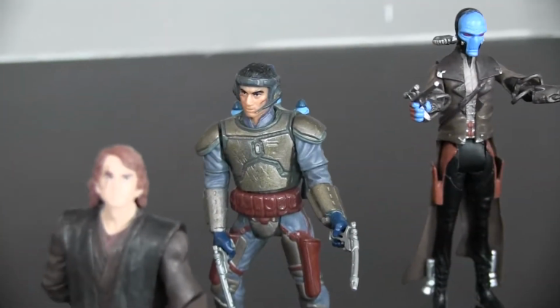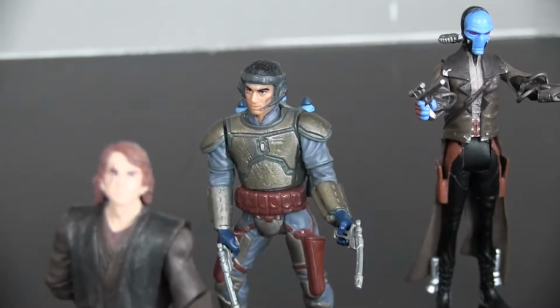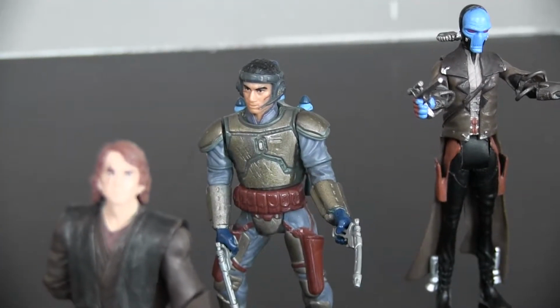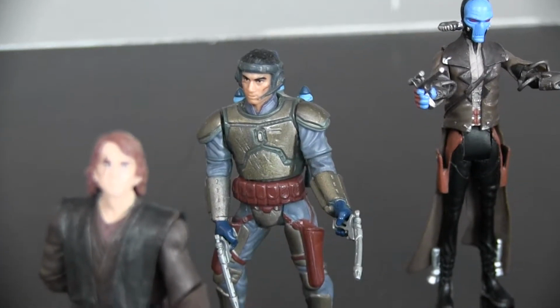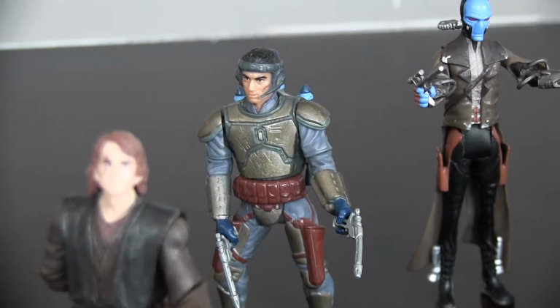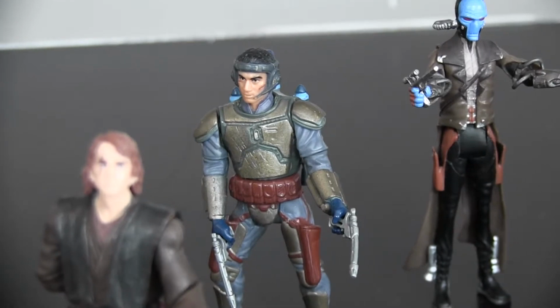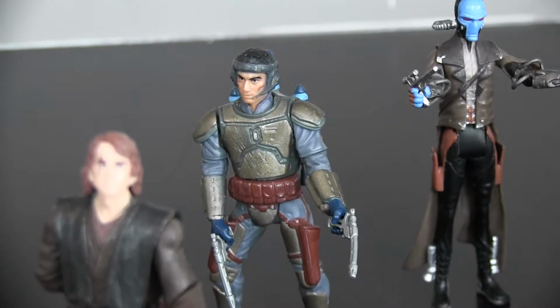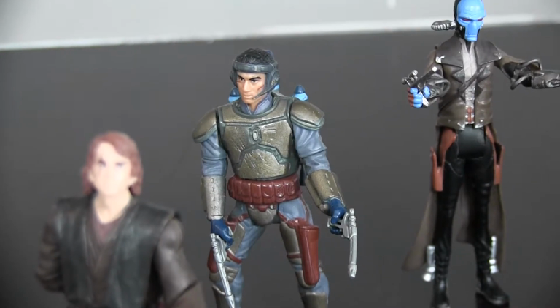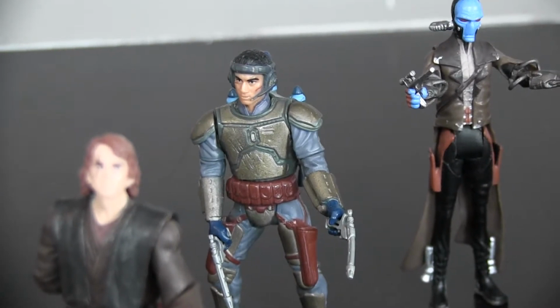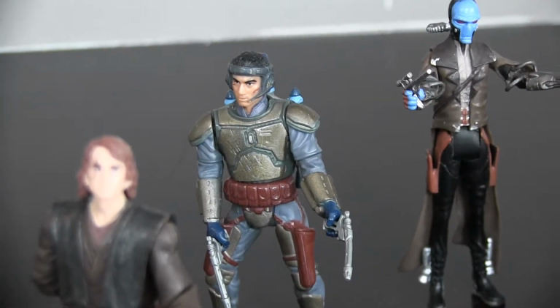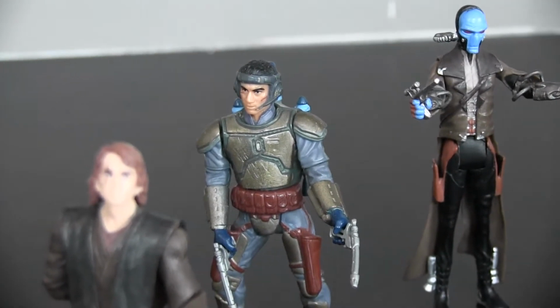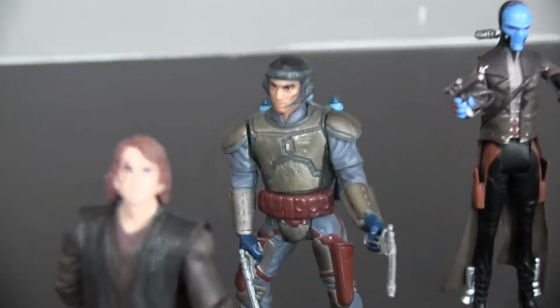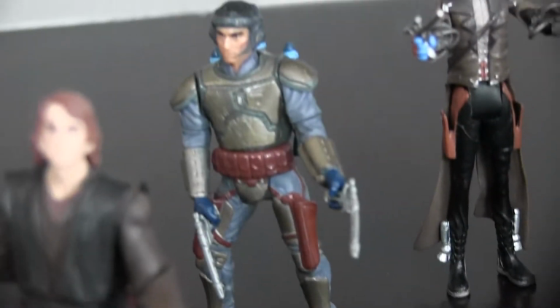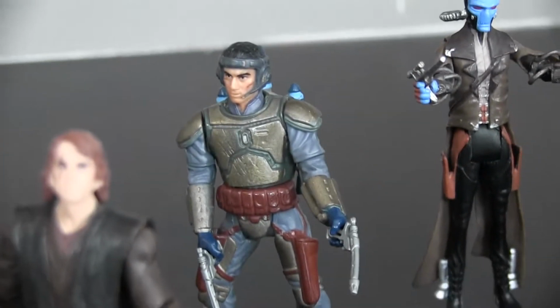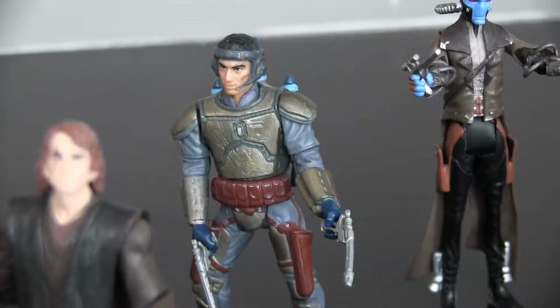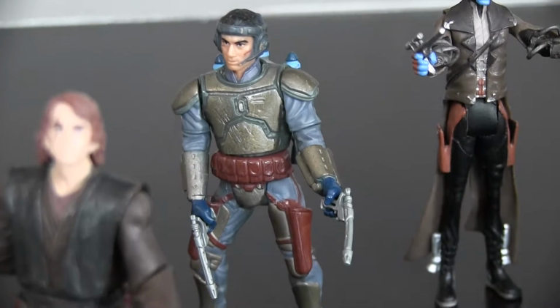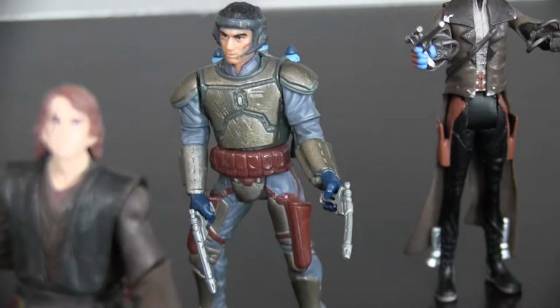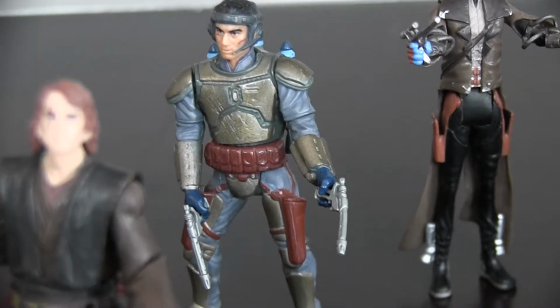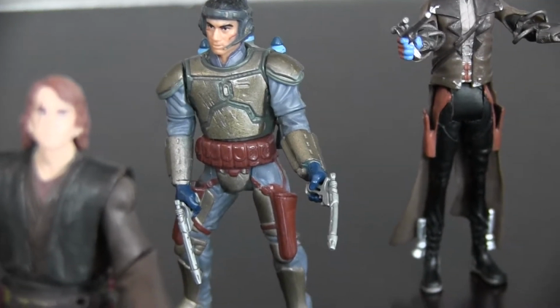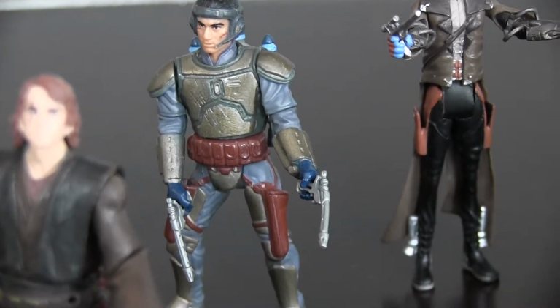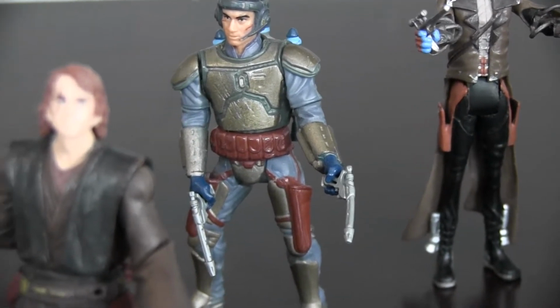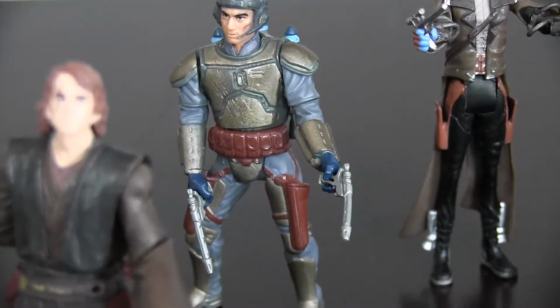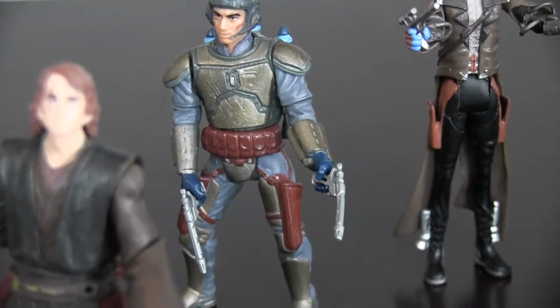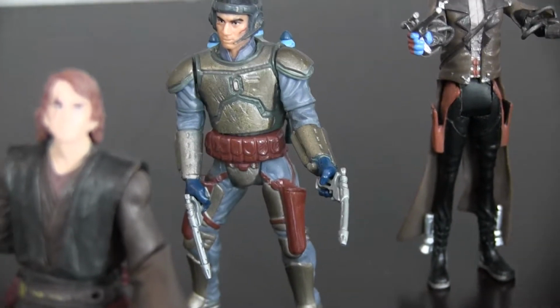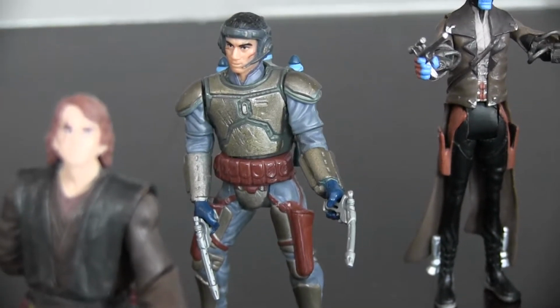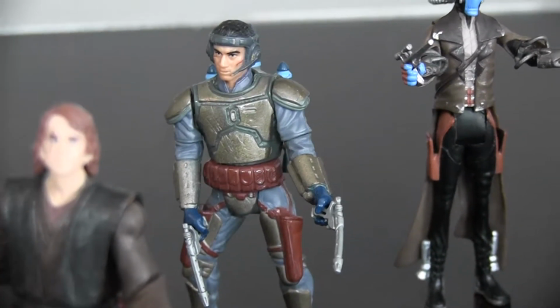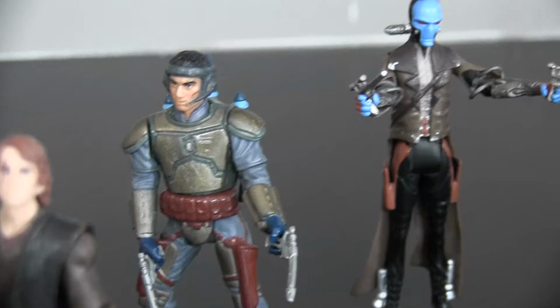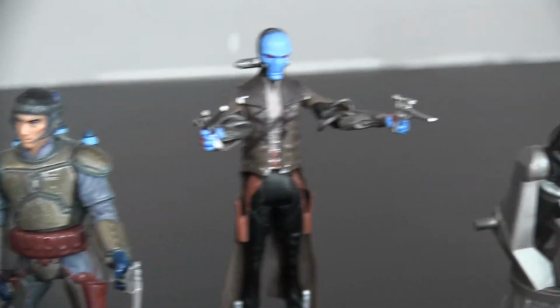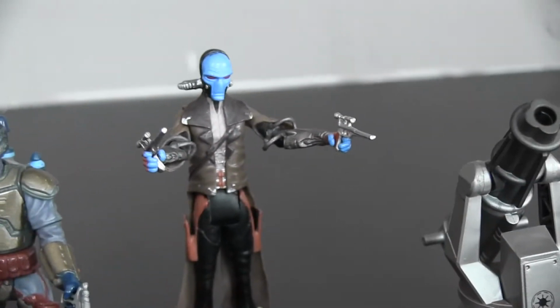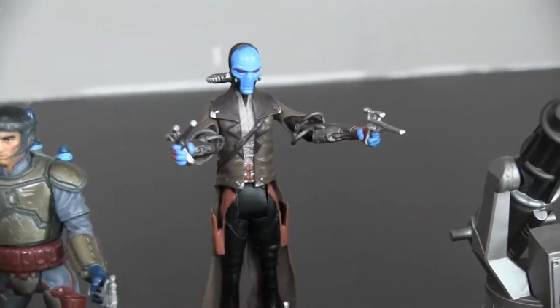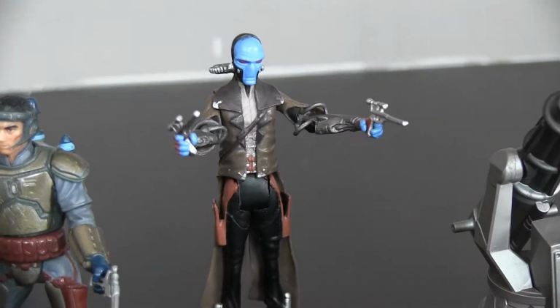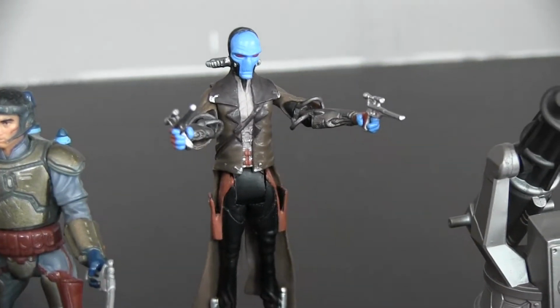I've got Jango Fett there — probably one of my favorite action figures in my collection just because there's so much detail. The guns look really cool and his armor is very neat. And then there's Cad Bane from Star Wars: The Clone Wars.